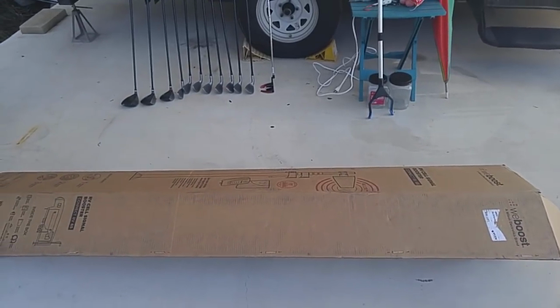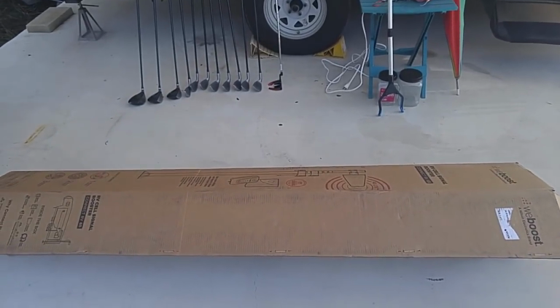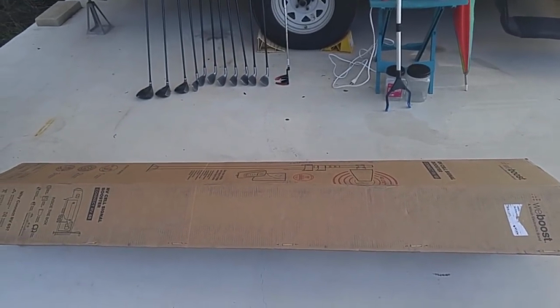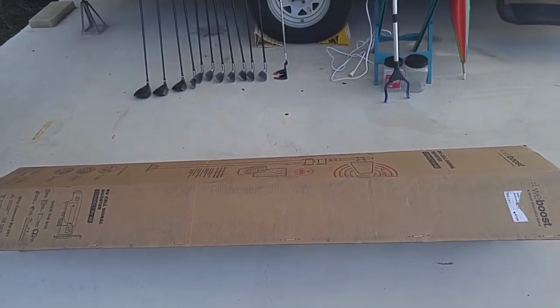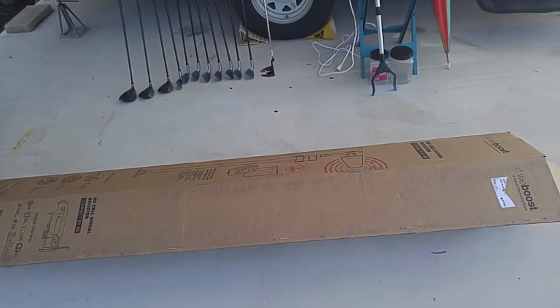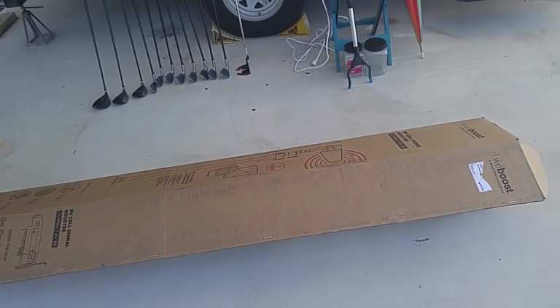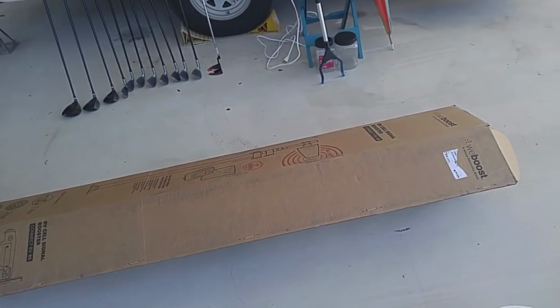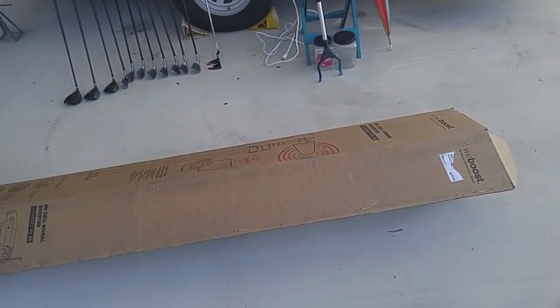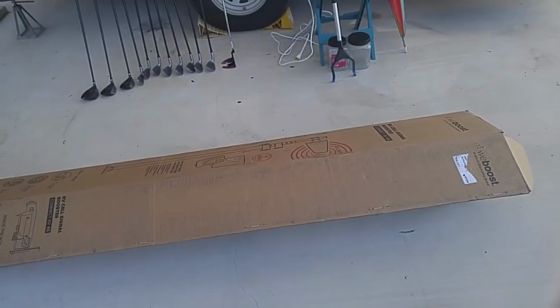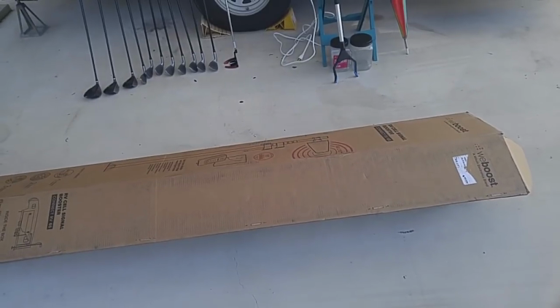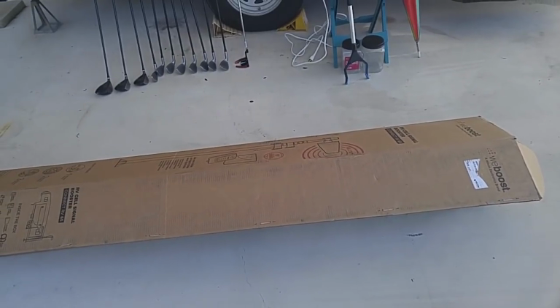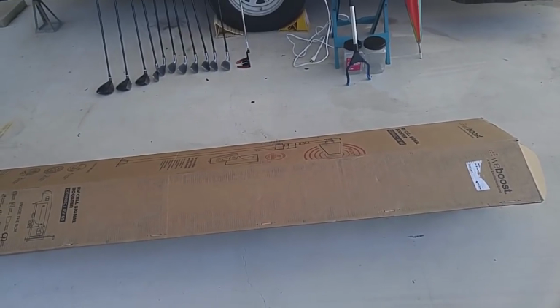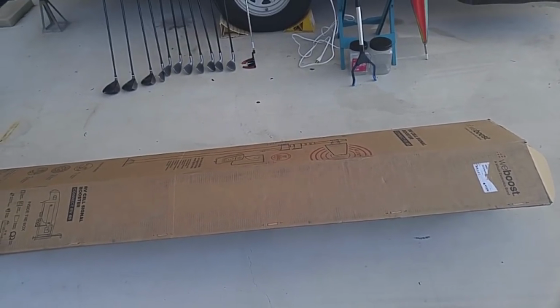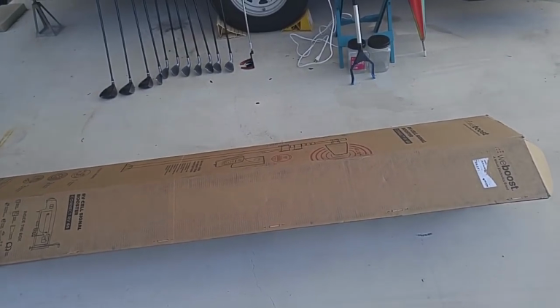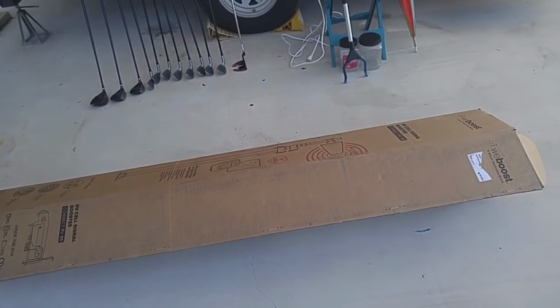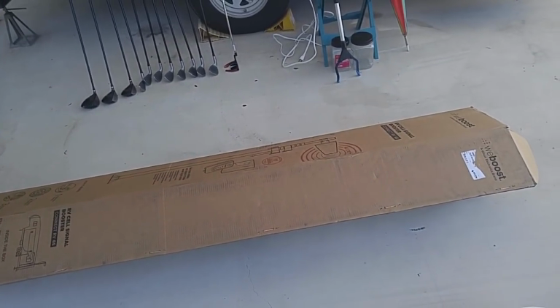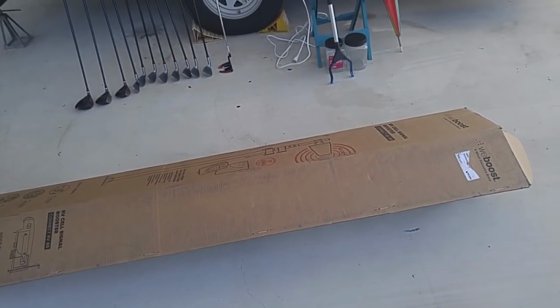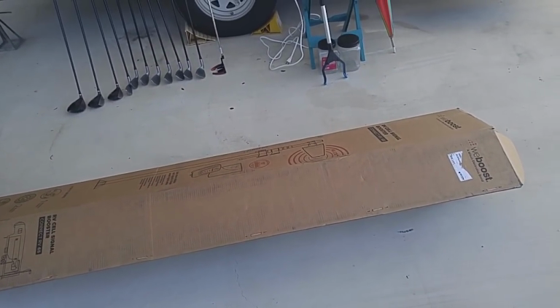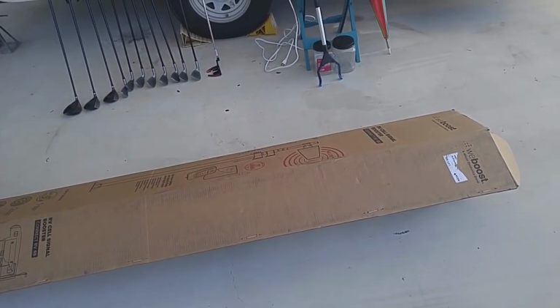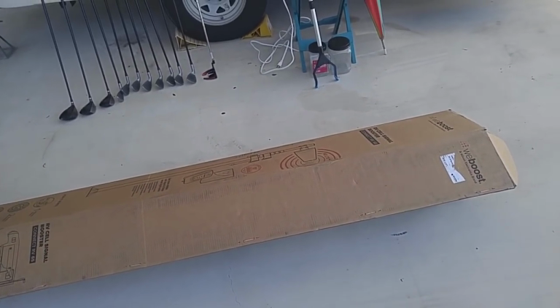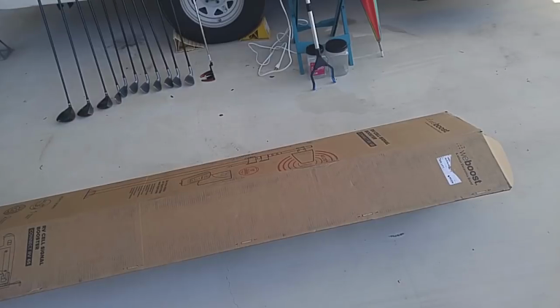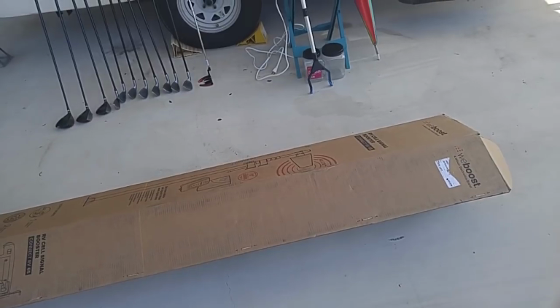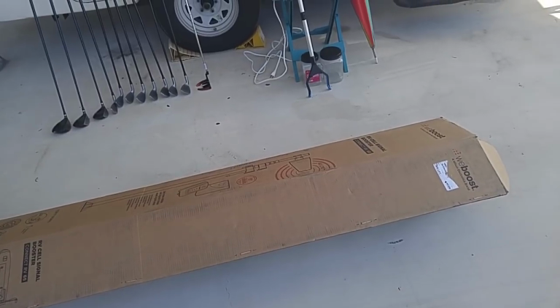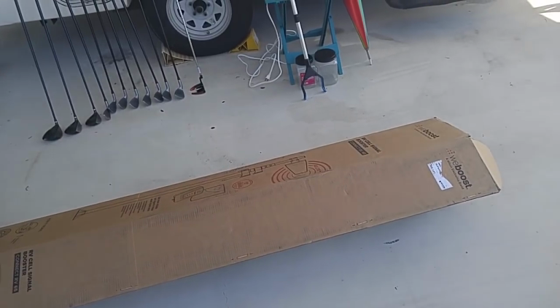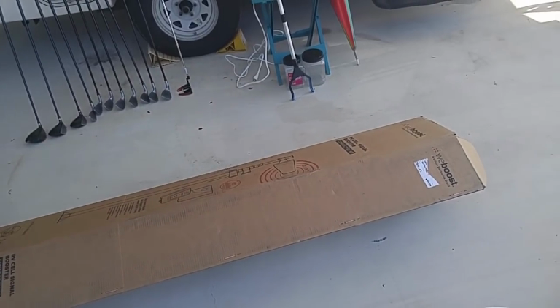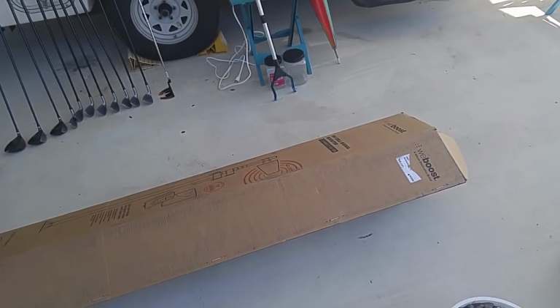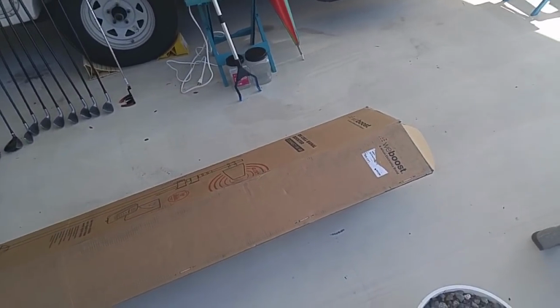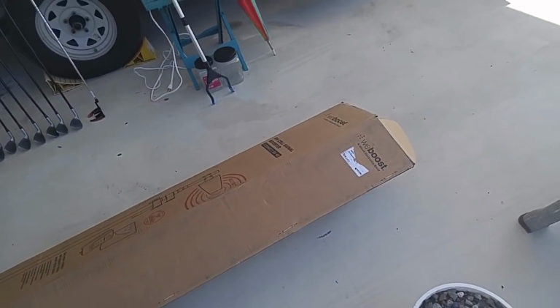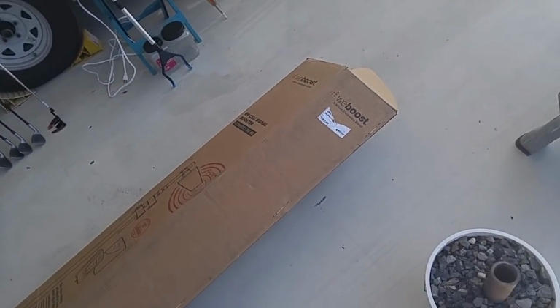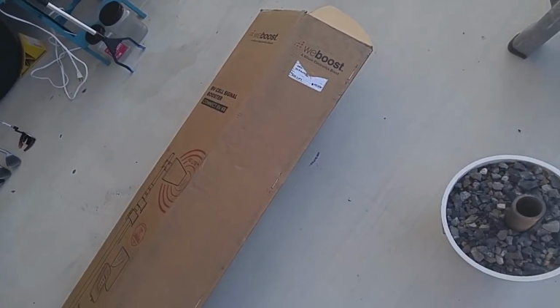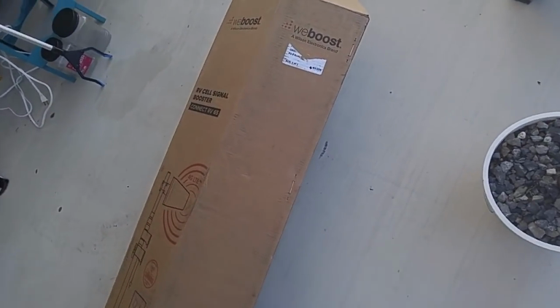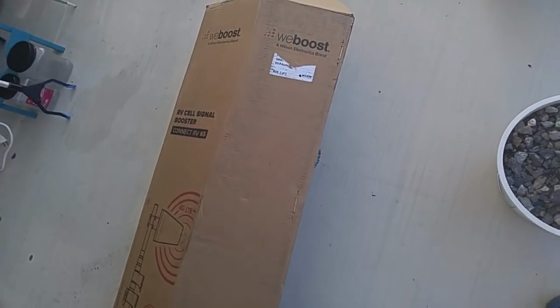So what I did was I contacted WeBoost, and they sent me a WeBoost RV cell signal booster. It's called a Connect RV 65, and it is from WeBoost. I'll show you right here.